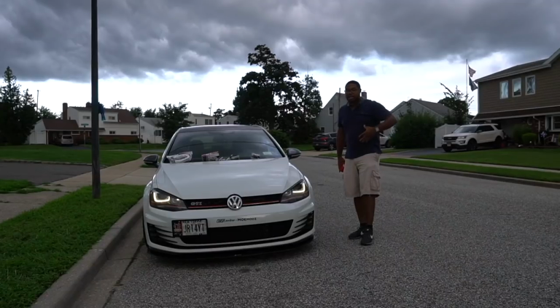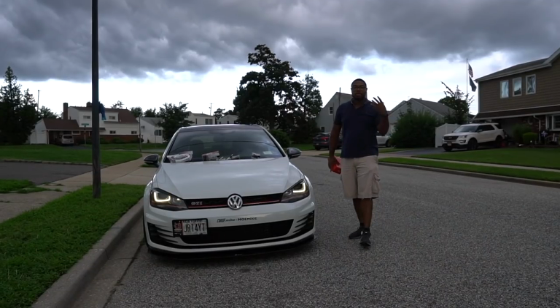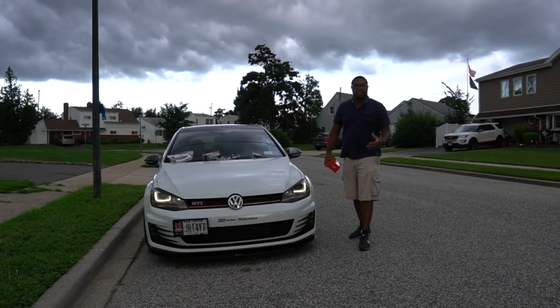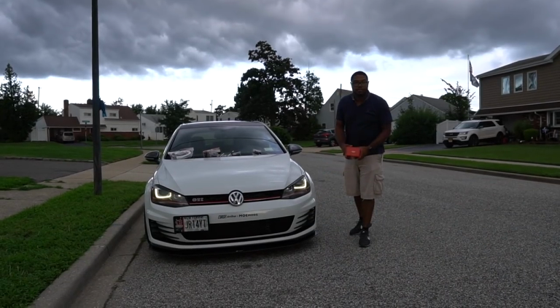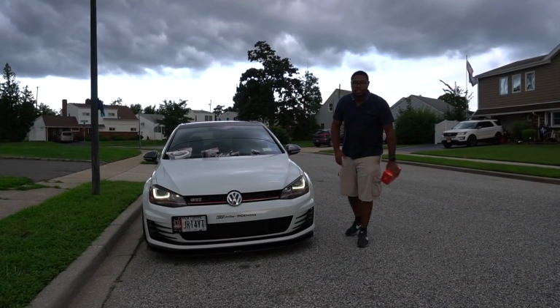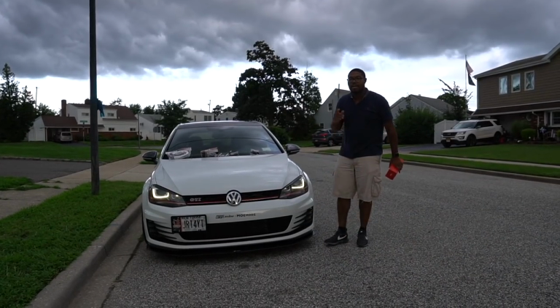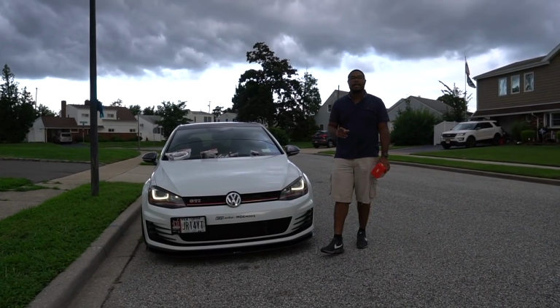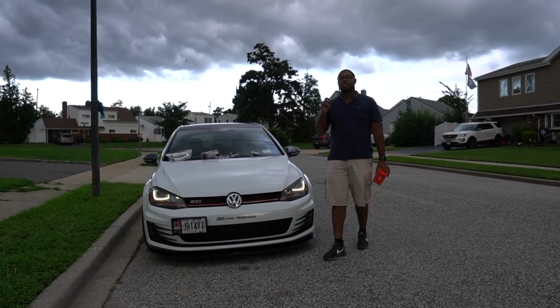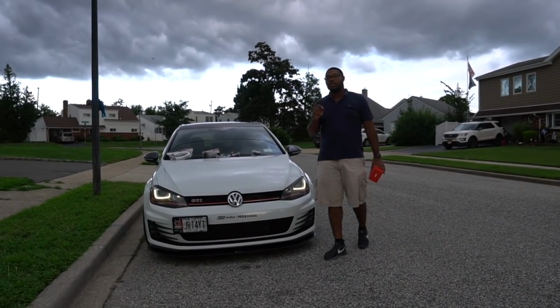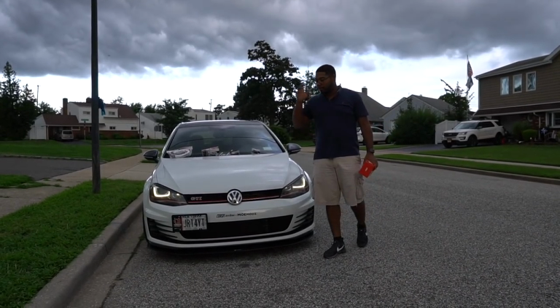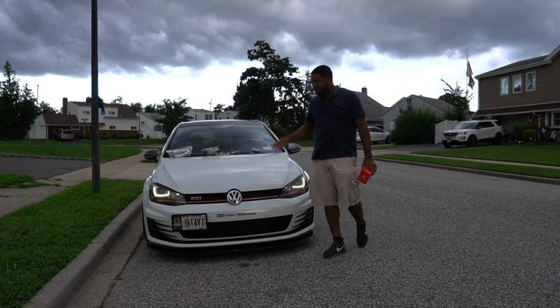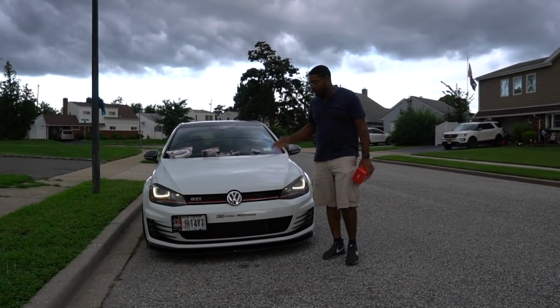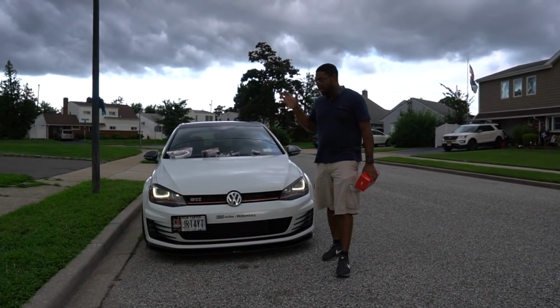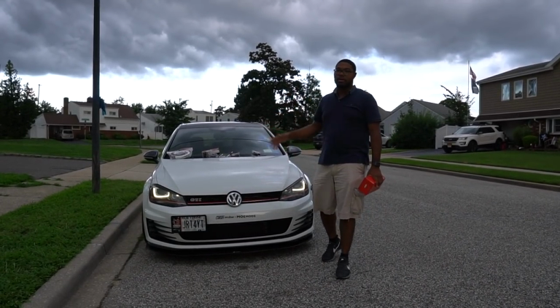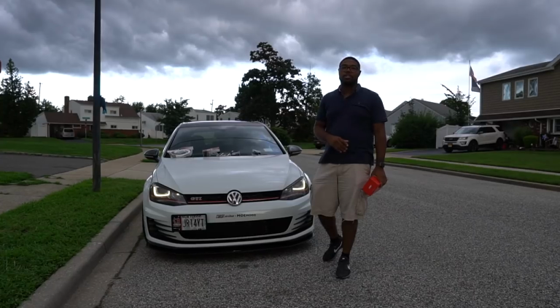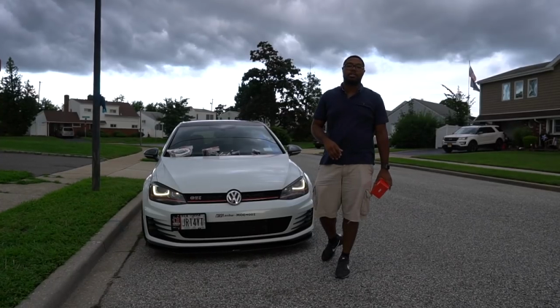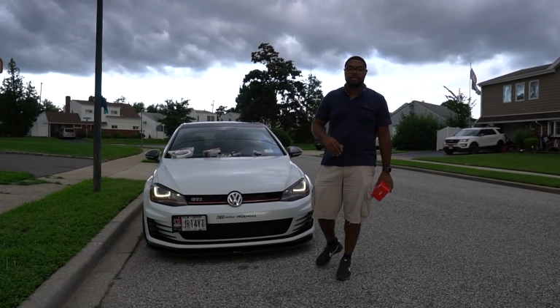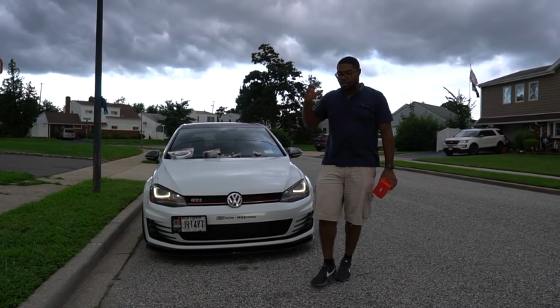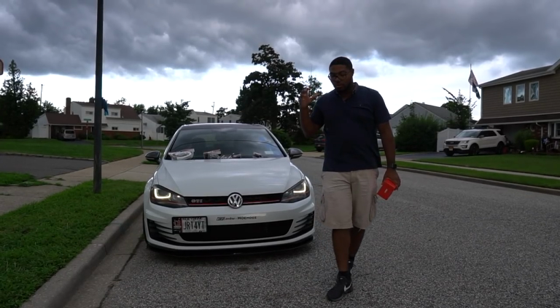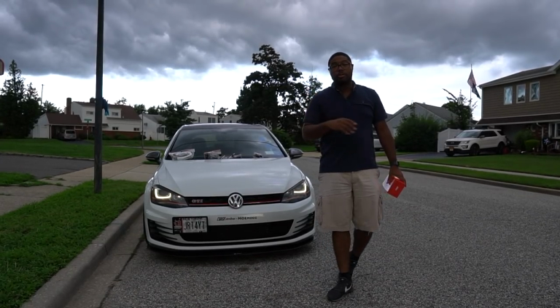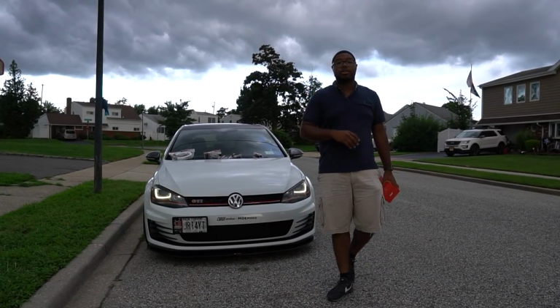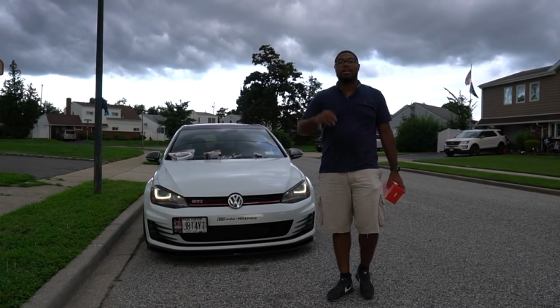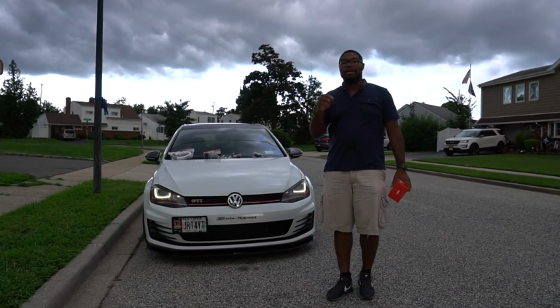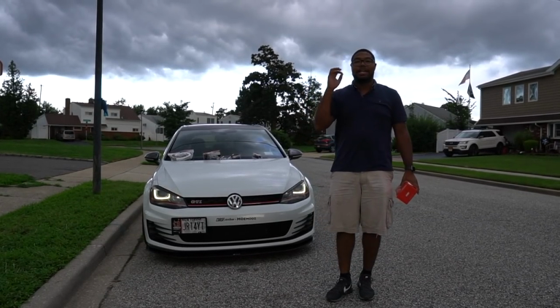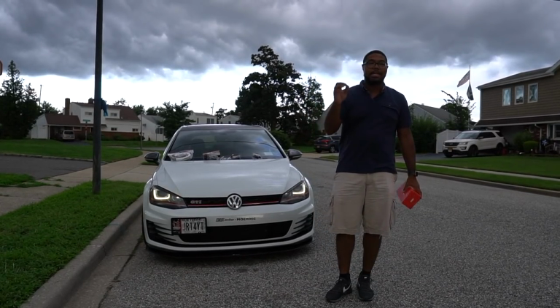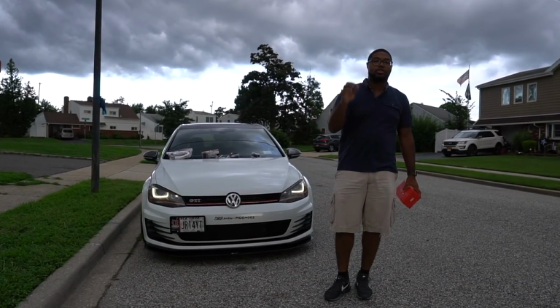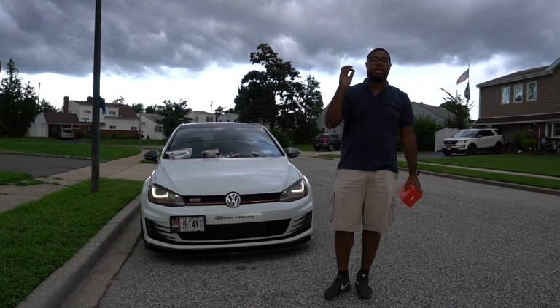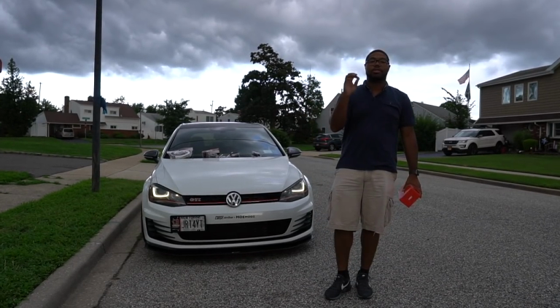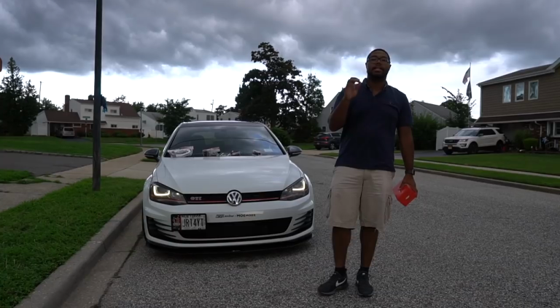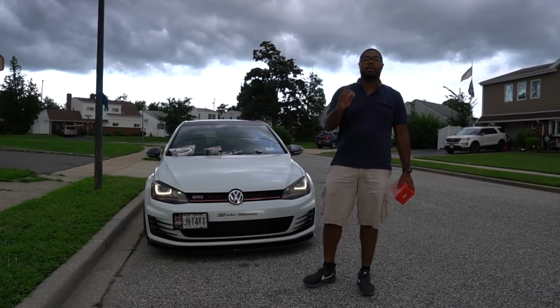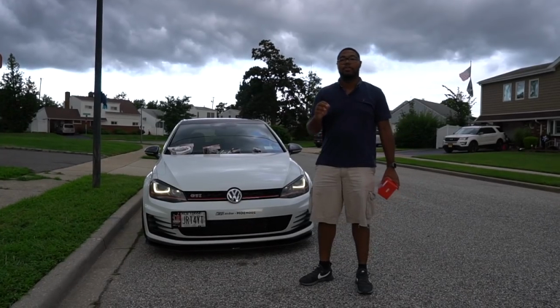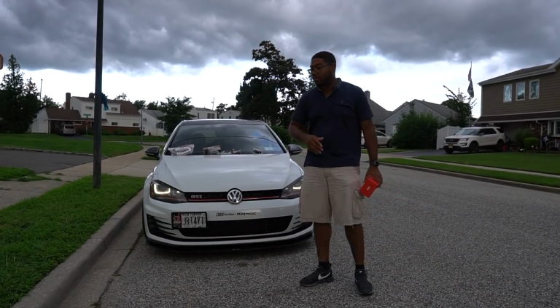Guys, welcome back to JR14. Here I am with another video regarding Project Mark 7. What we're going to be talking about is maintenance and making sure that you are taking care of your vehicle.